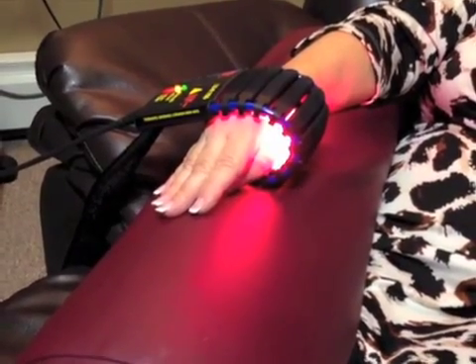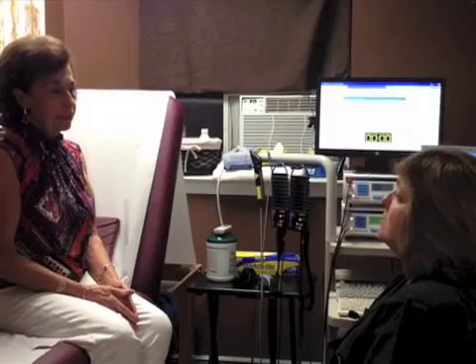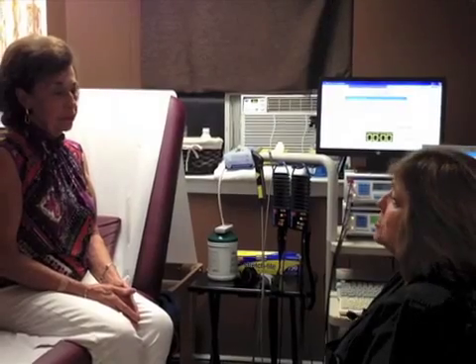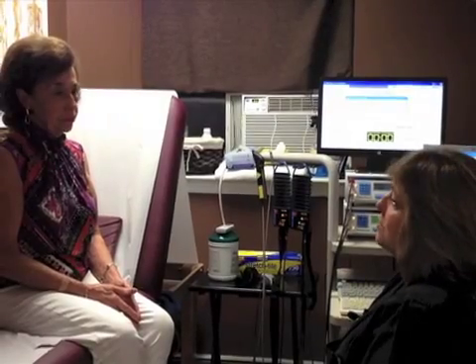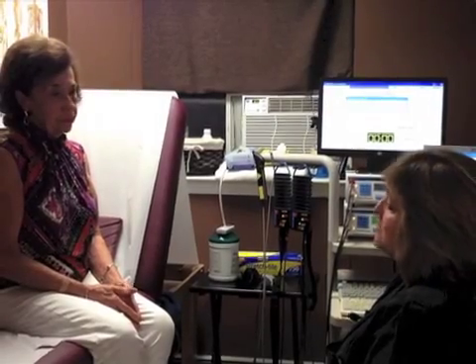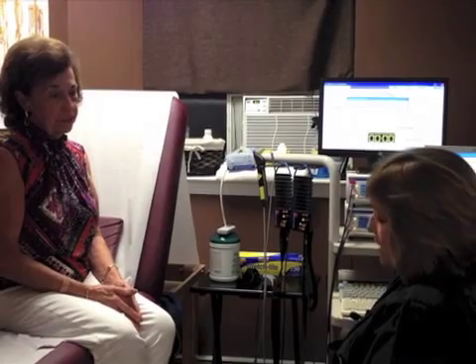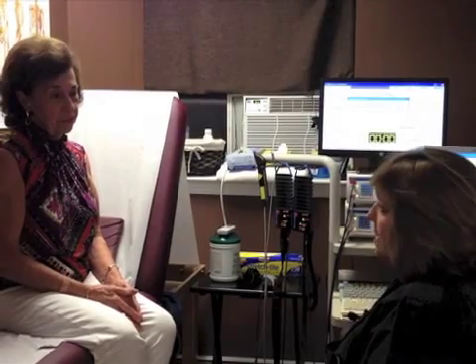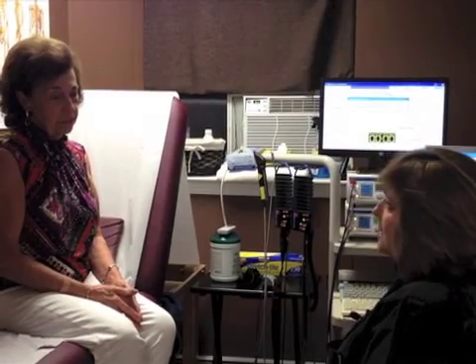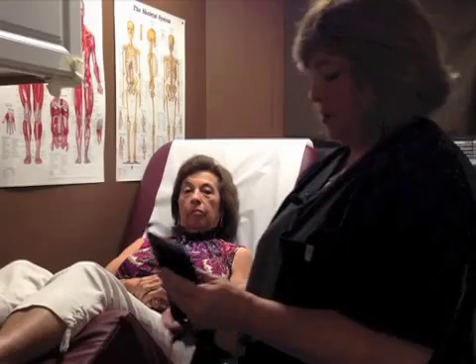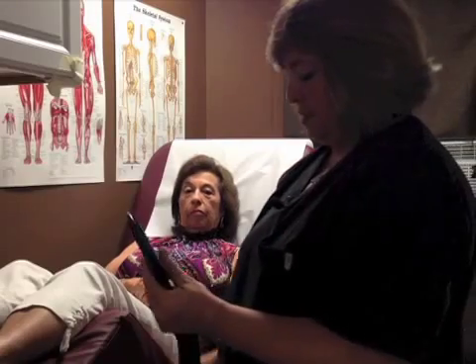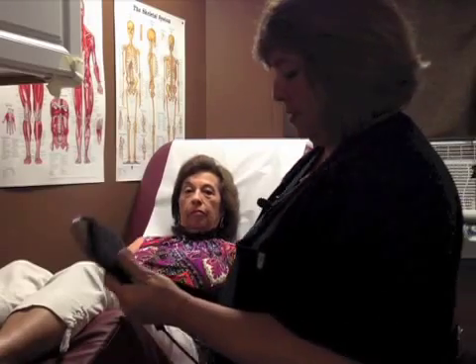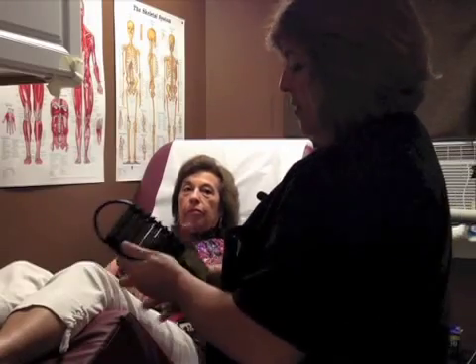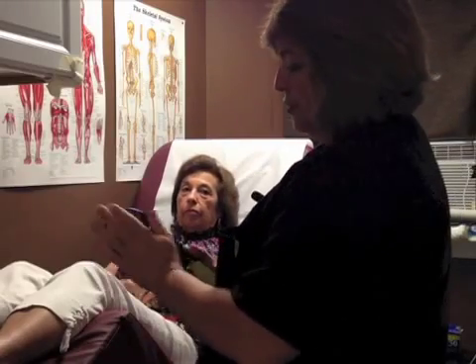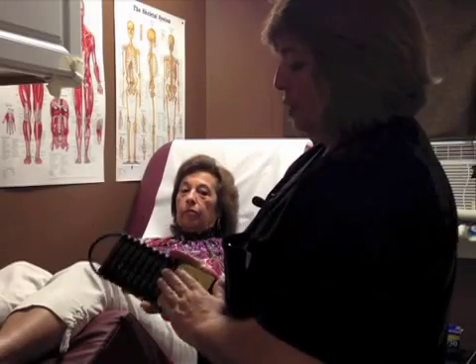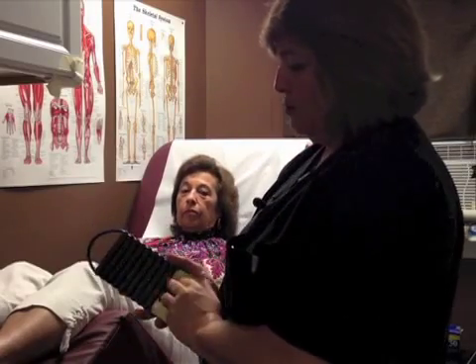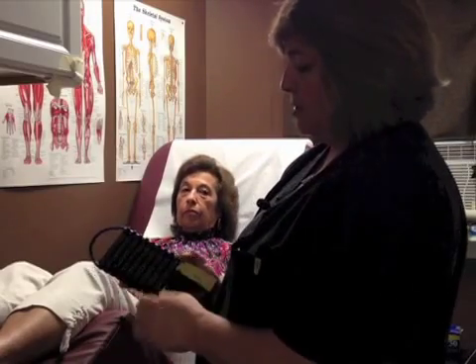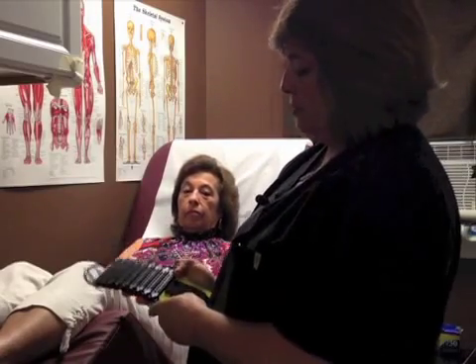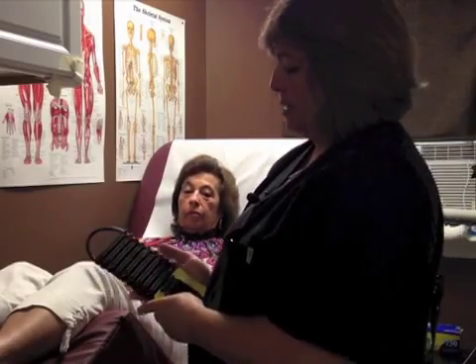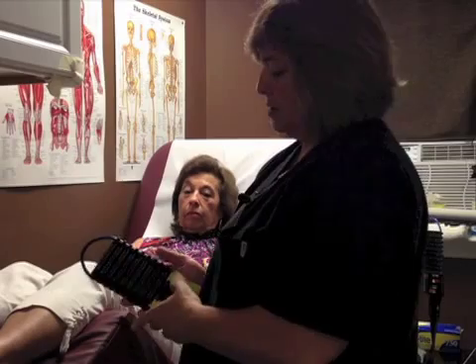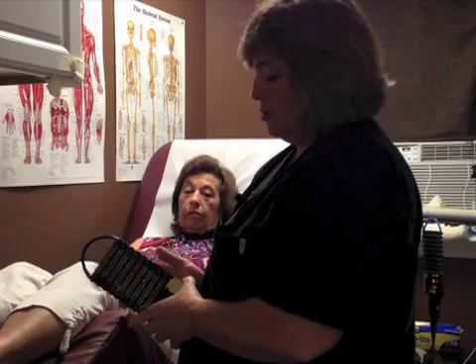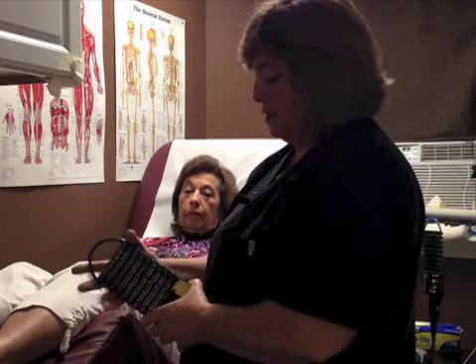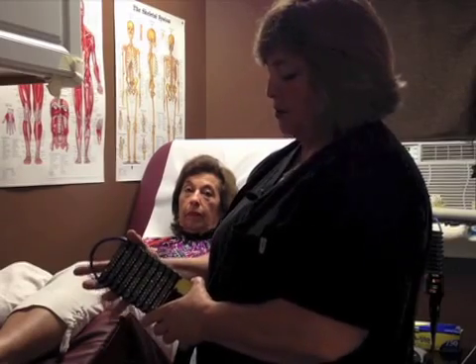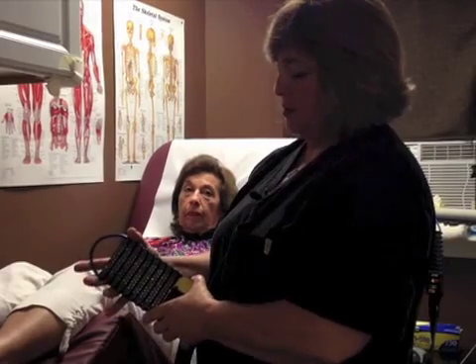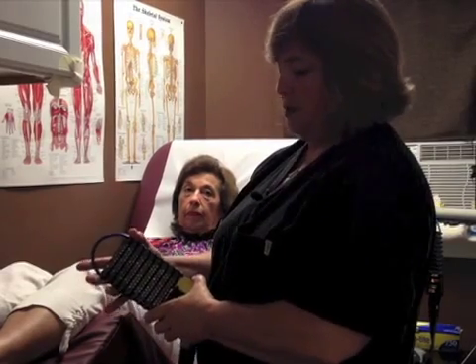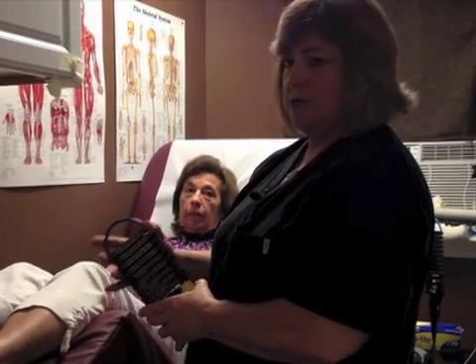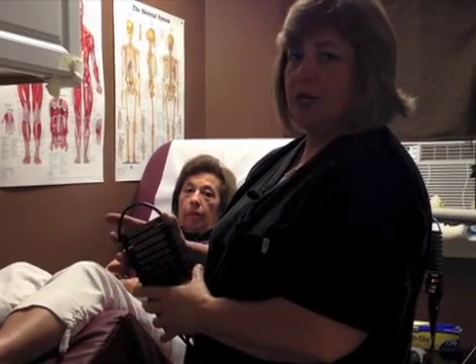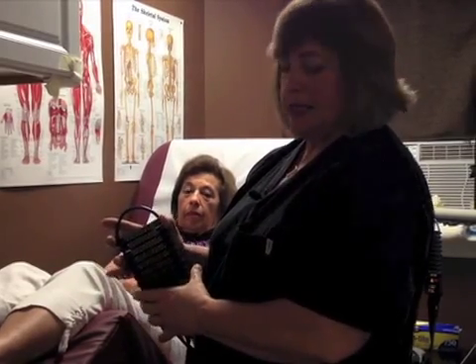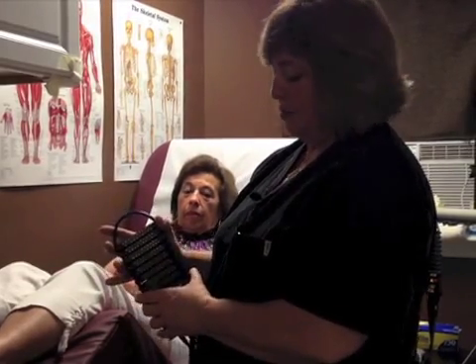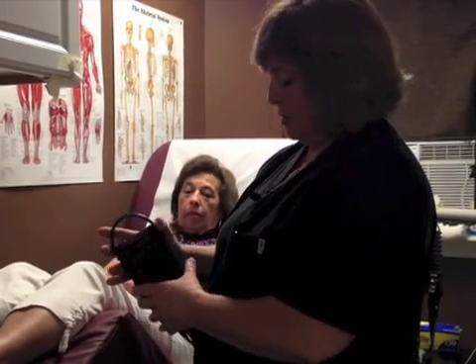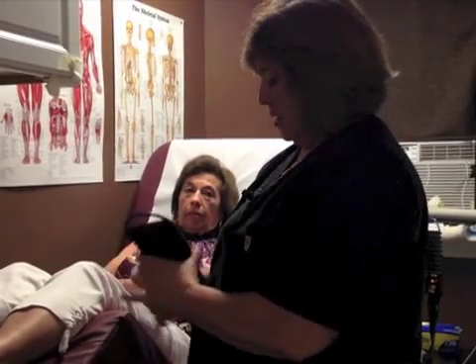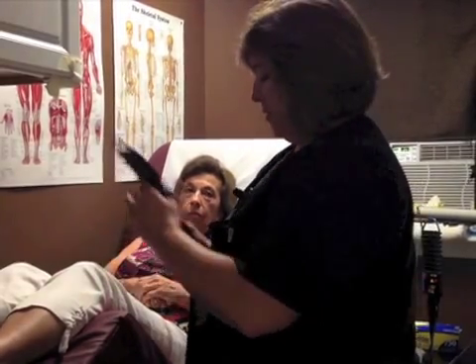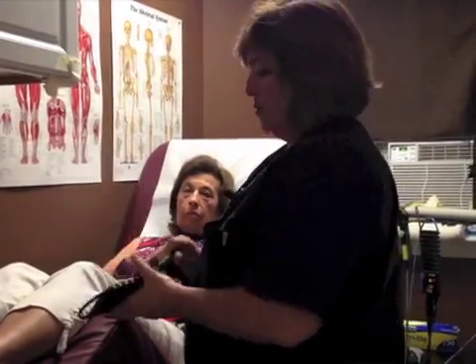Myra is a patient who's come to see me for Achilles tendonitis. We're going to take this first array, which is in our visible reds, and you can see all of the diodes that are here. There are 180 diodes on this array.